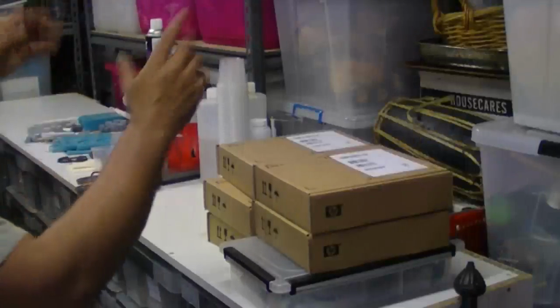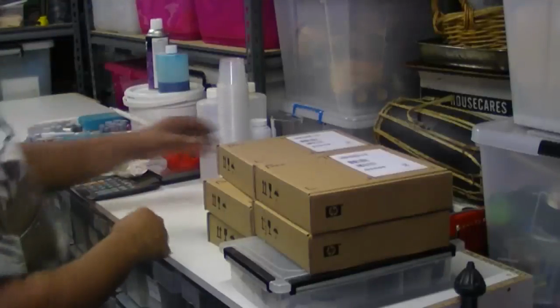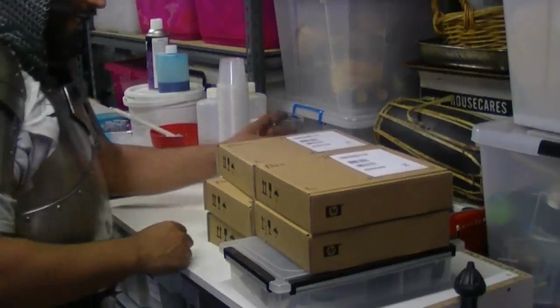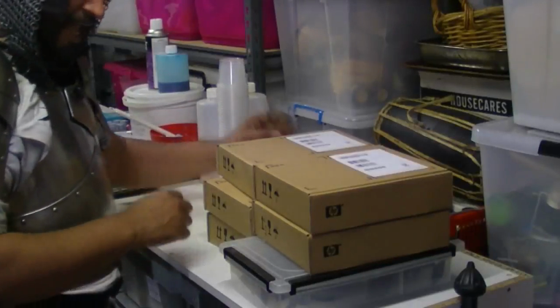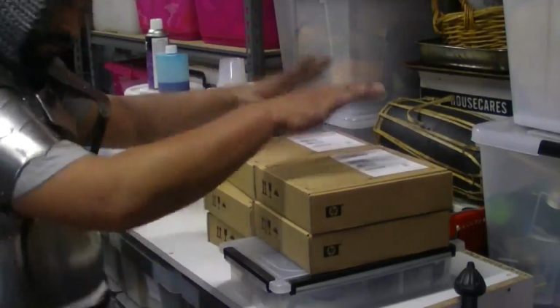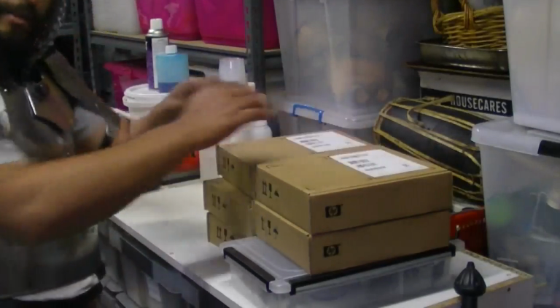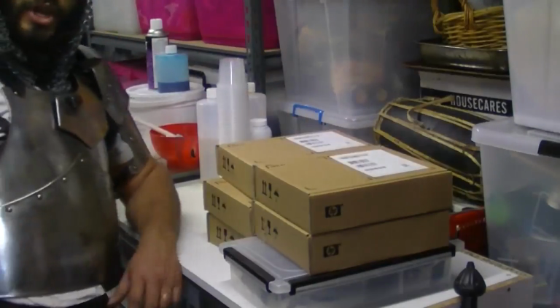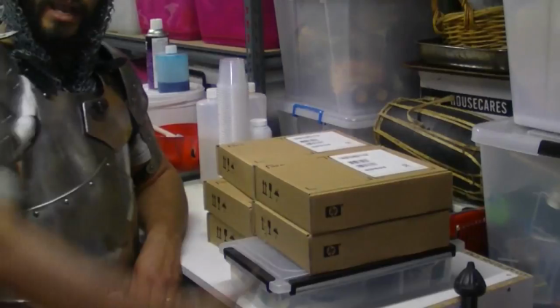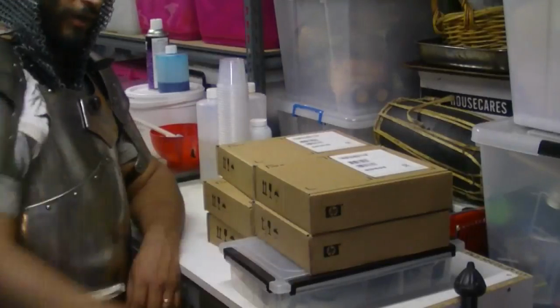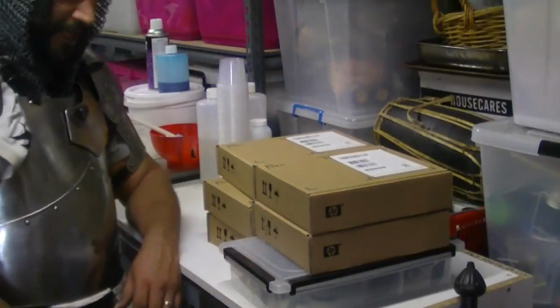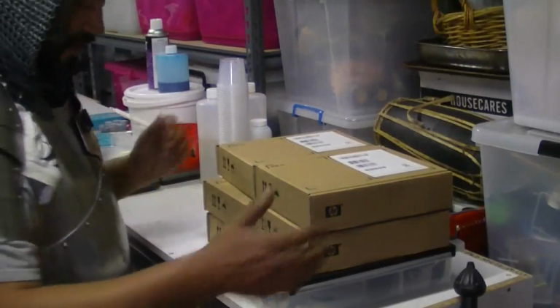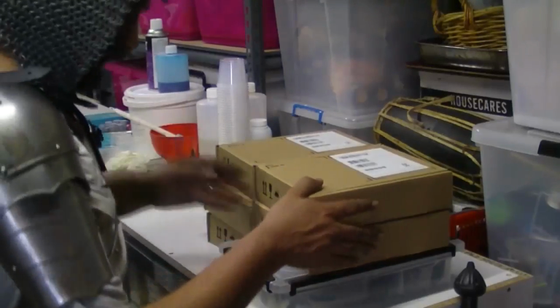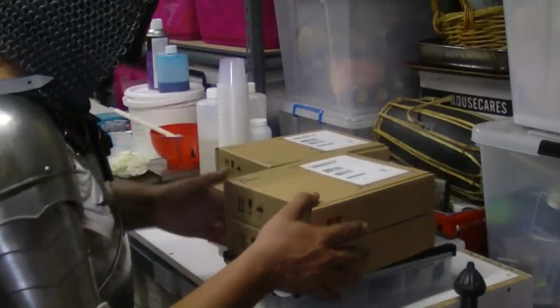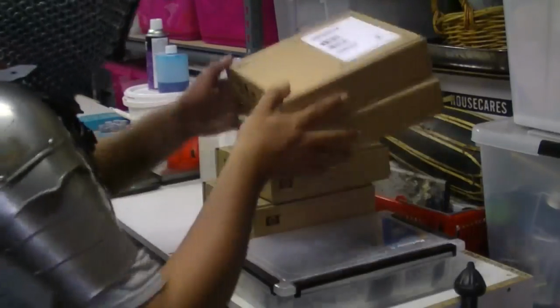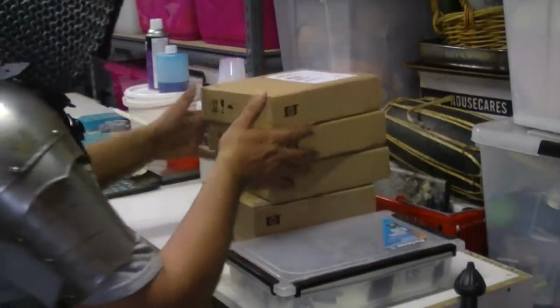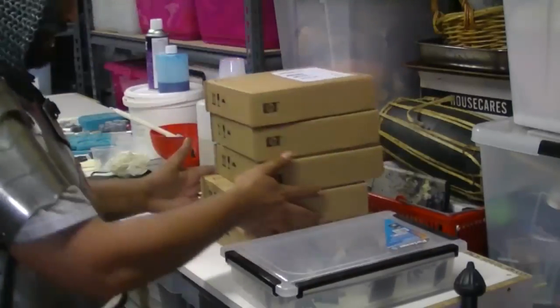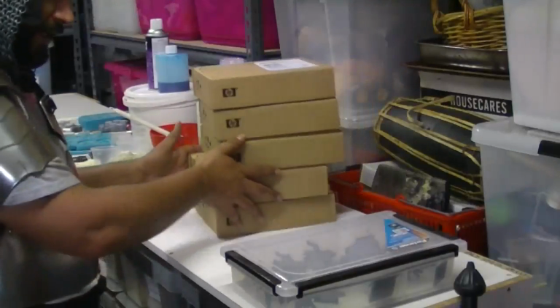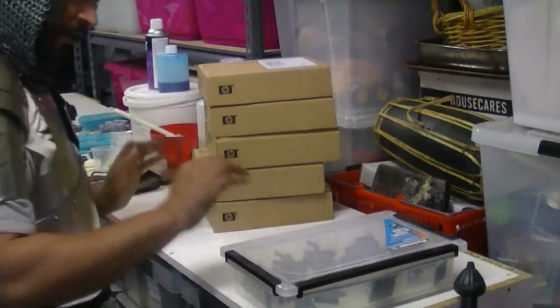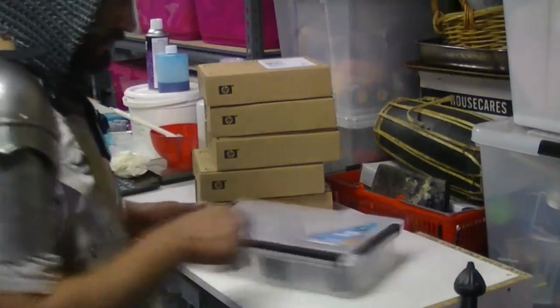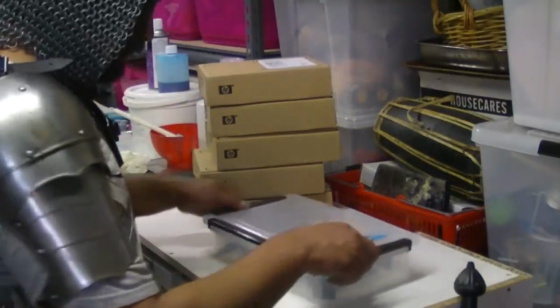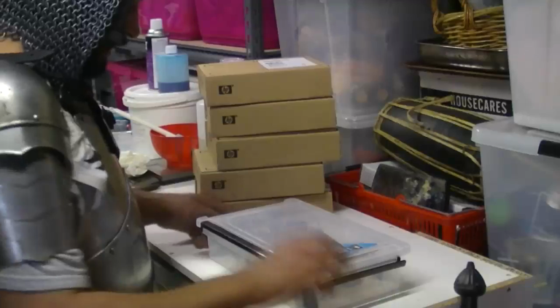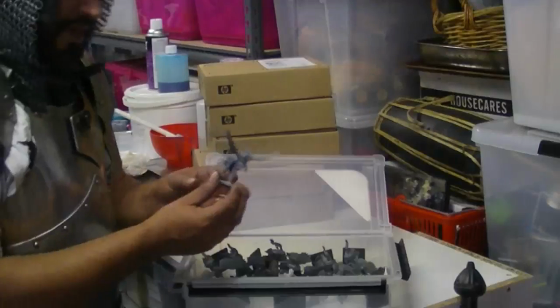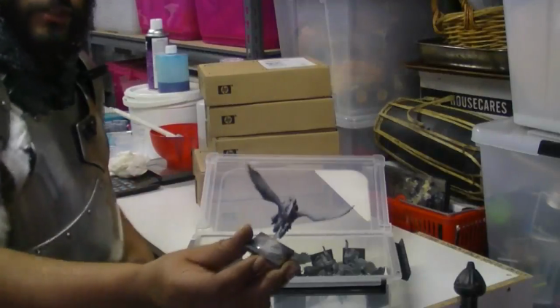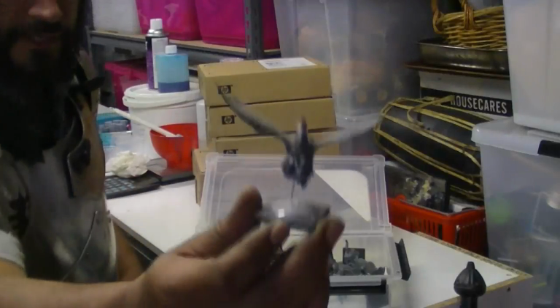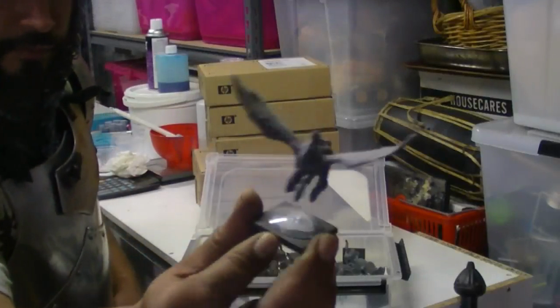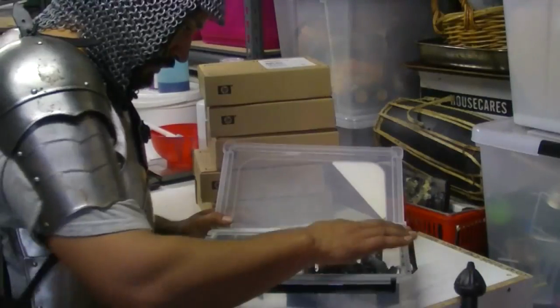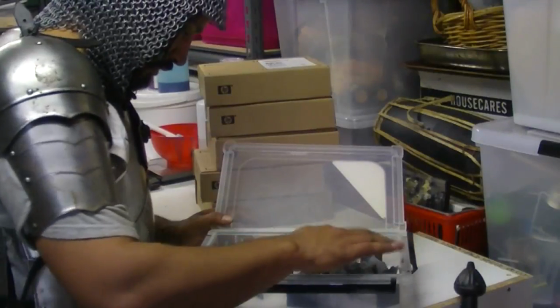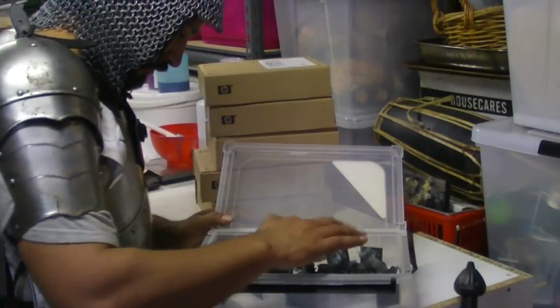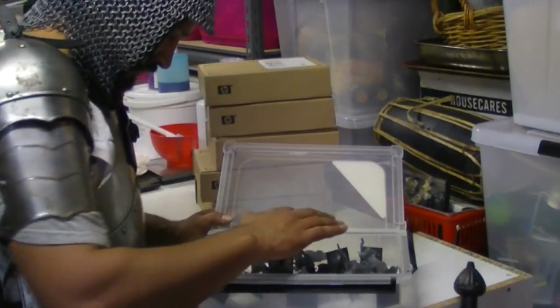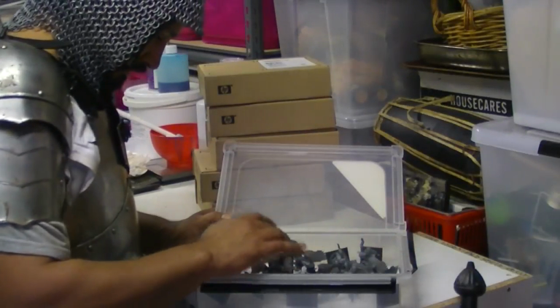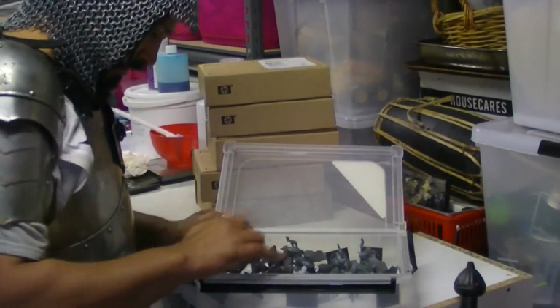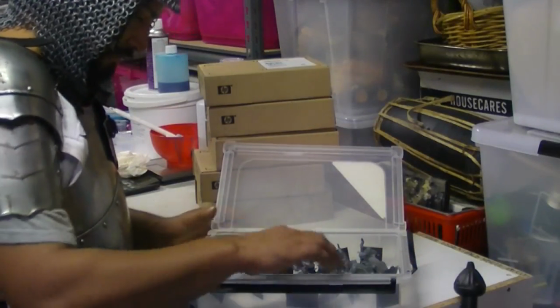Alright, clang clang clang, this is my Bretonnian army - nicely packaged and safely transportable. So what have we got? Pegasus Knights - ten of them.